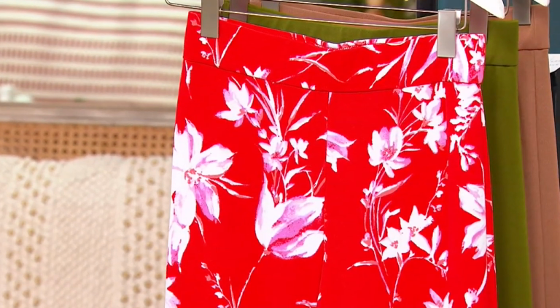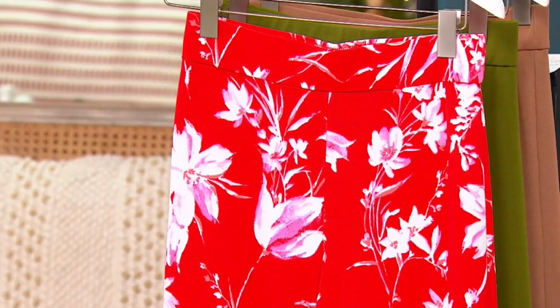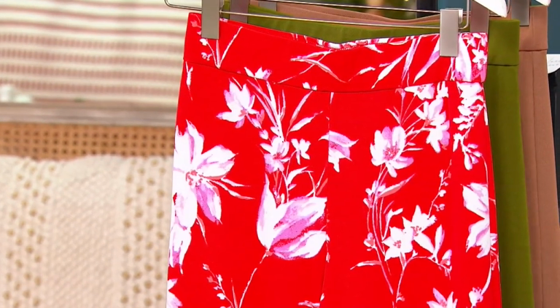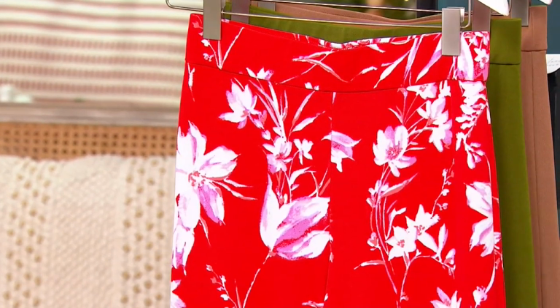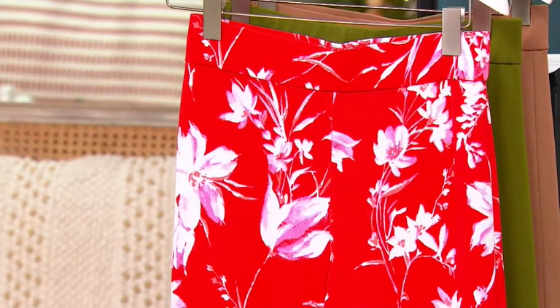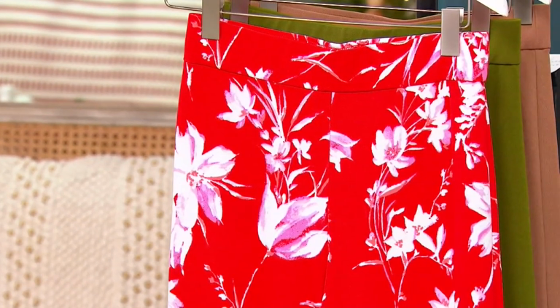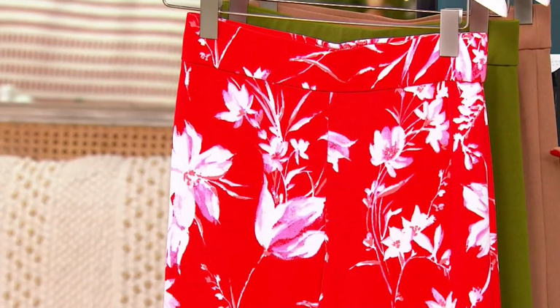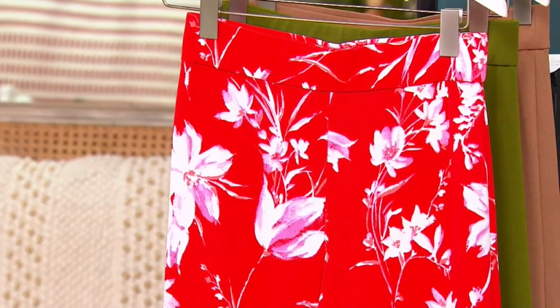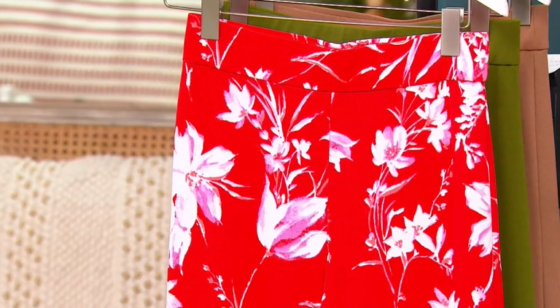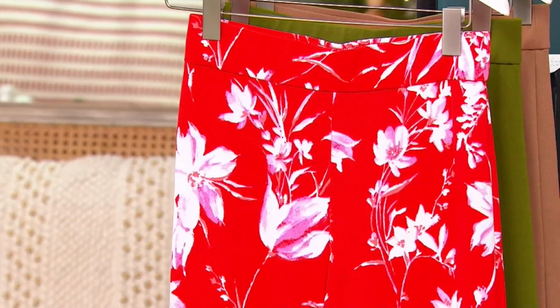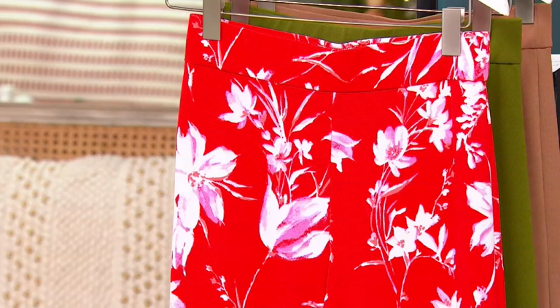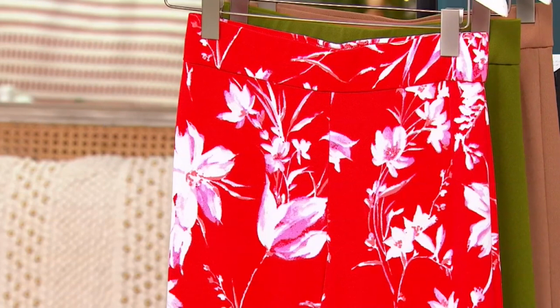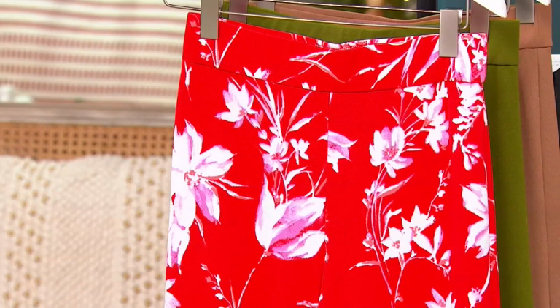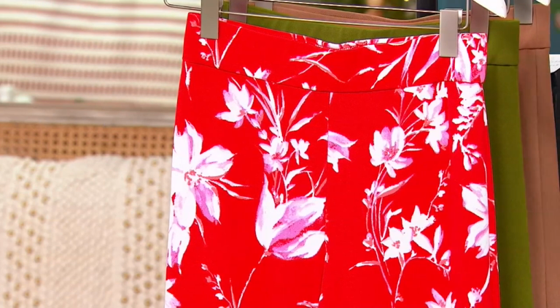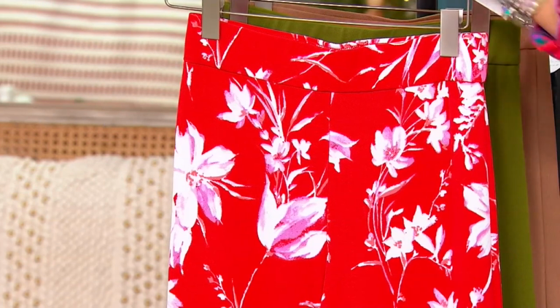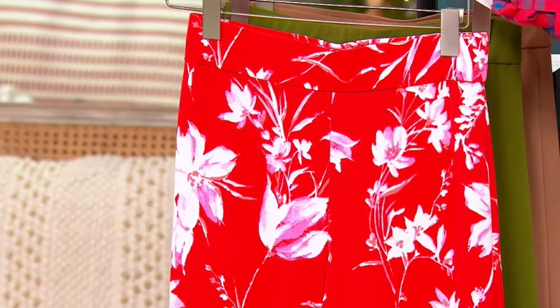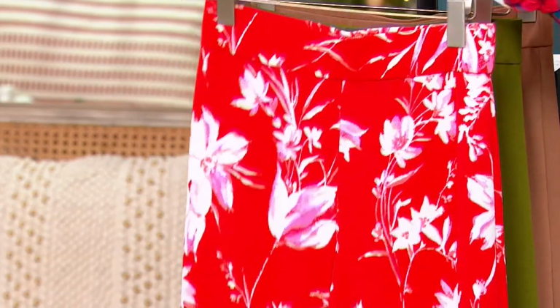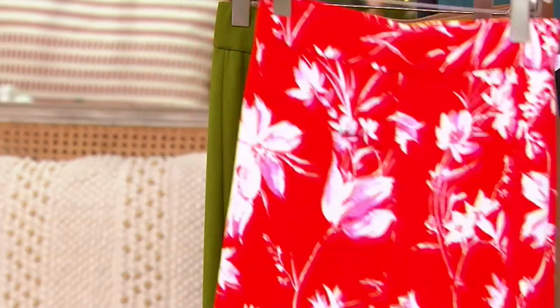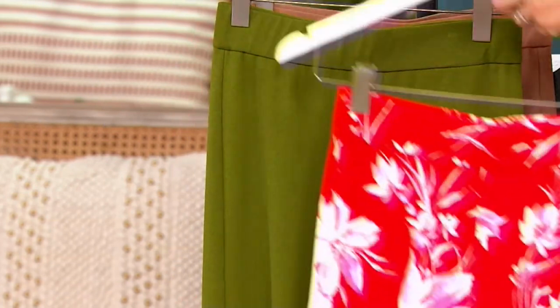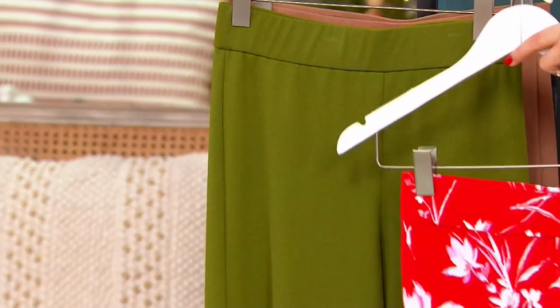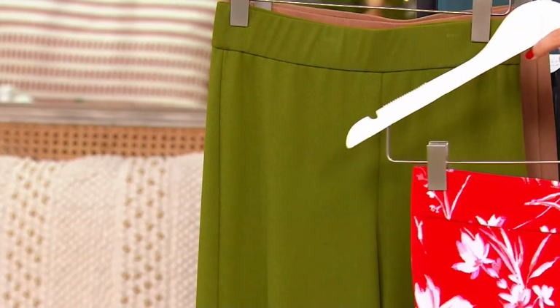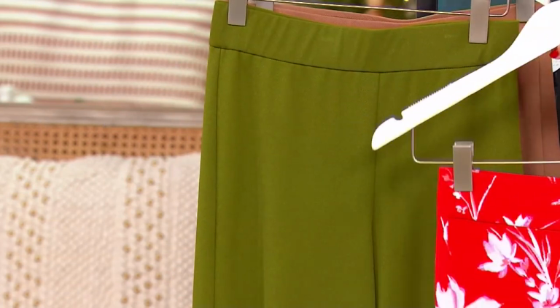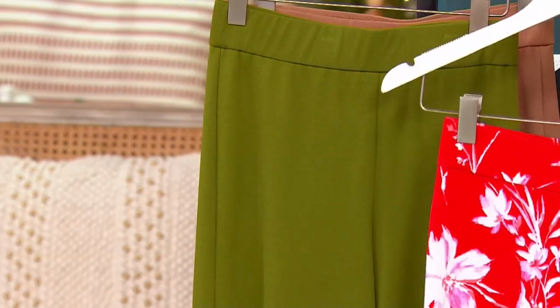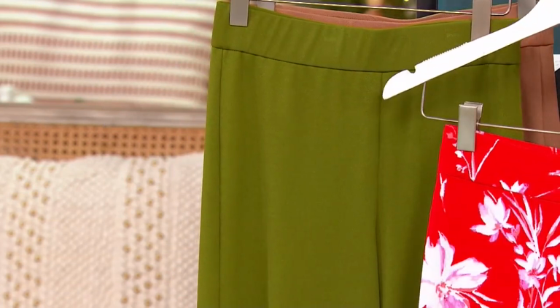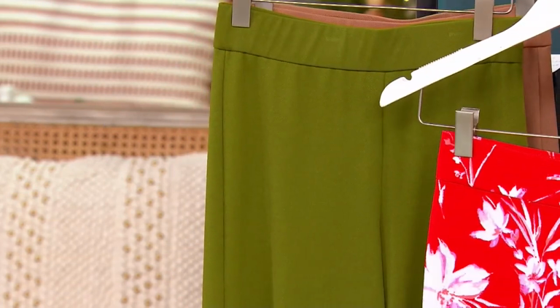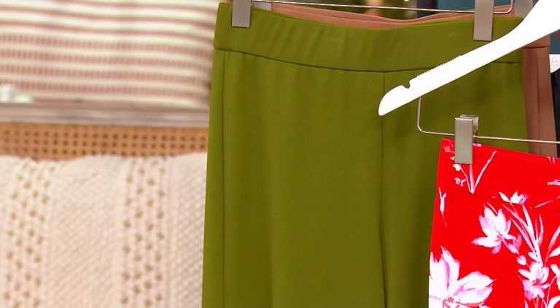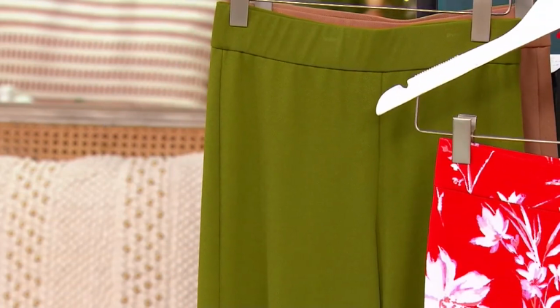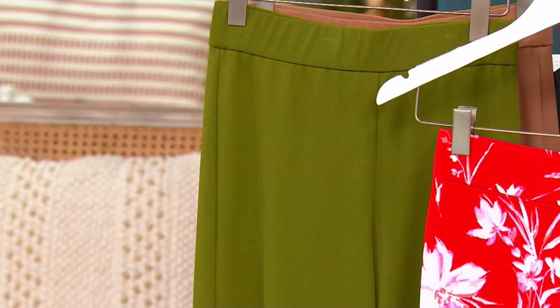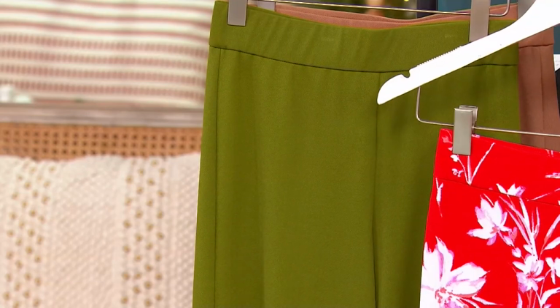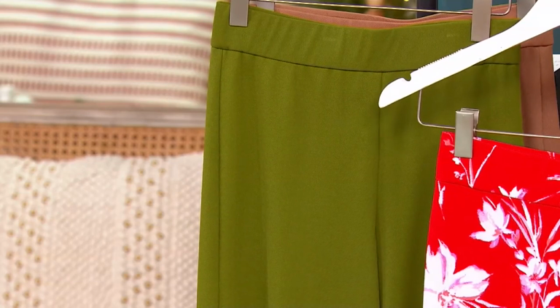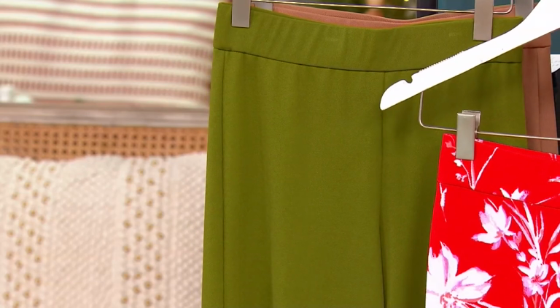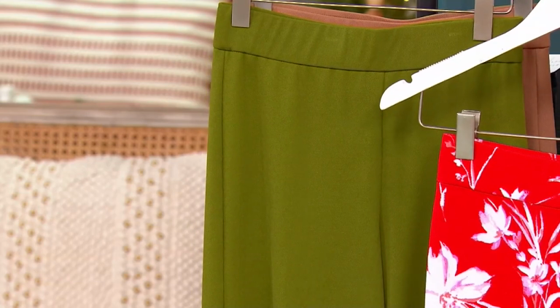Item number A394-813. Petite is a 27.5-inch inseam. Your regular is a 30.5-inch, and we do have a few tall — tall at 33.5-inch.